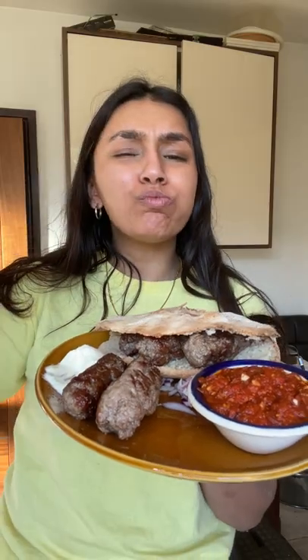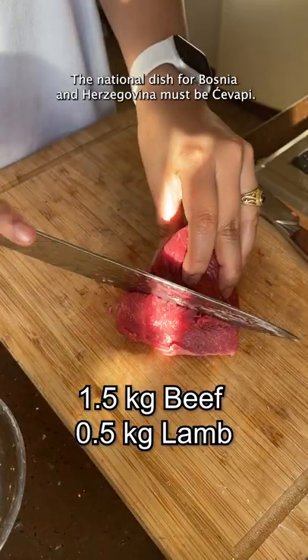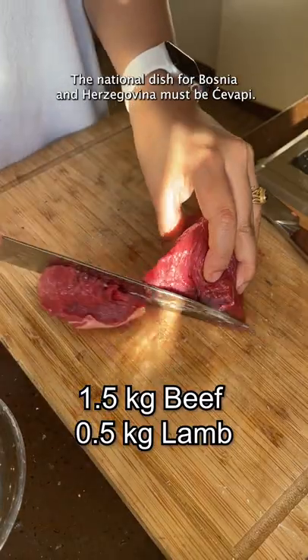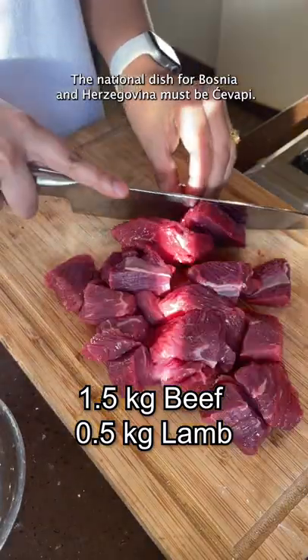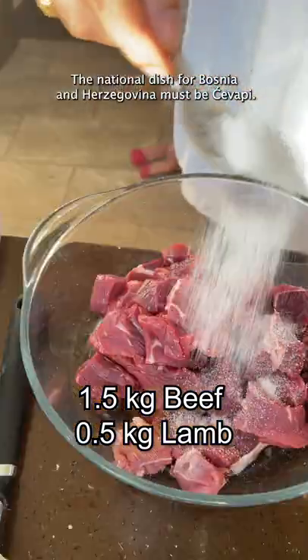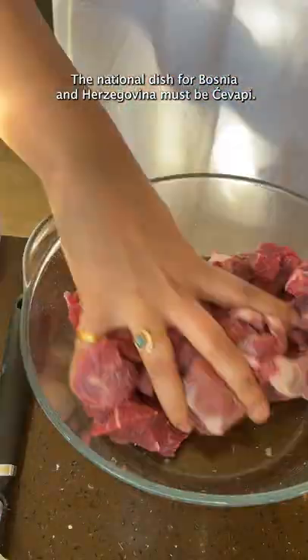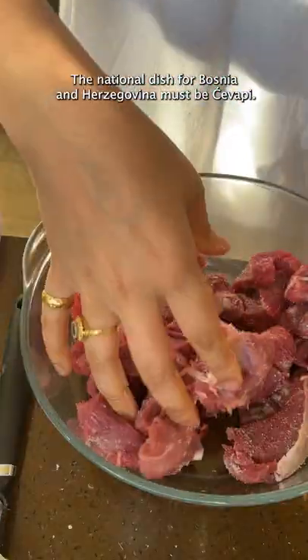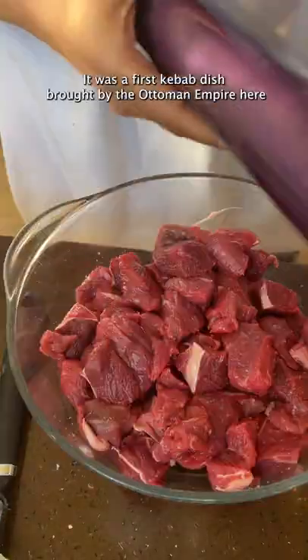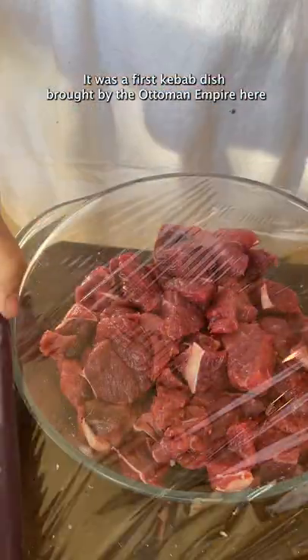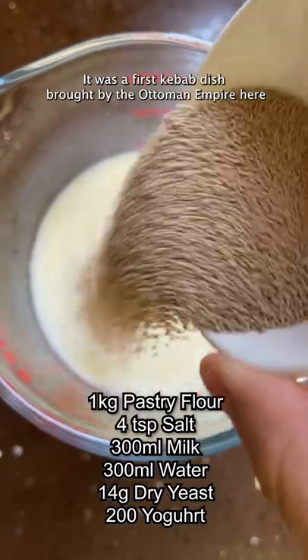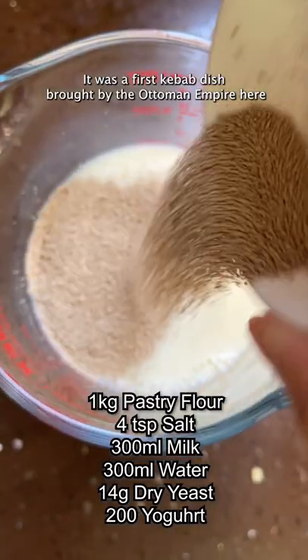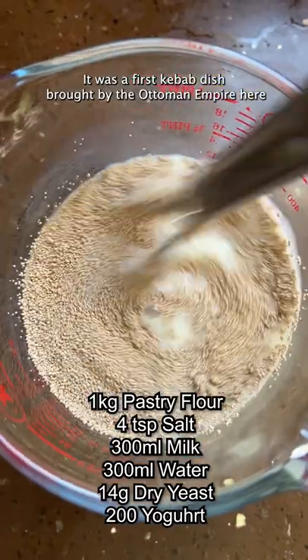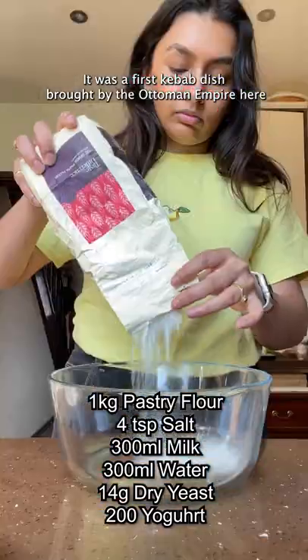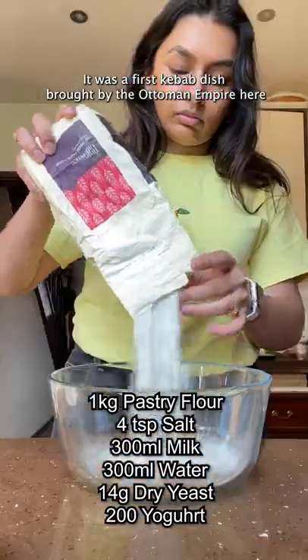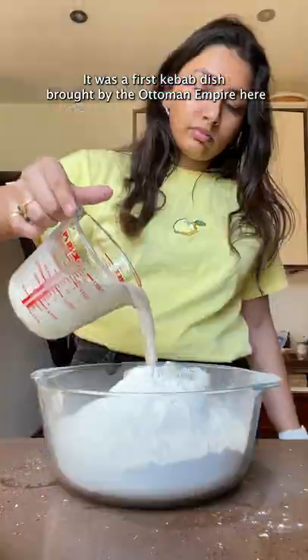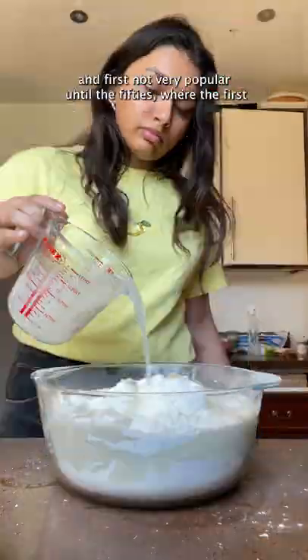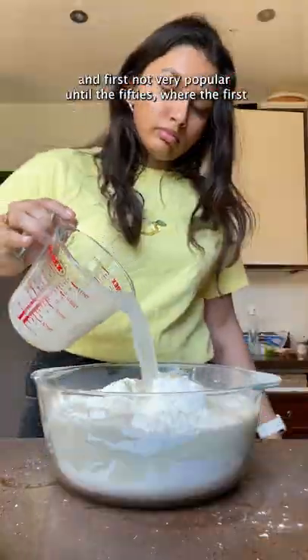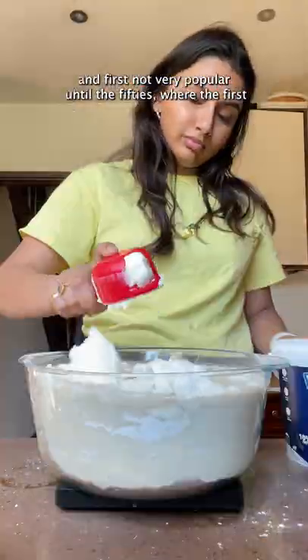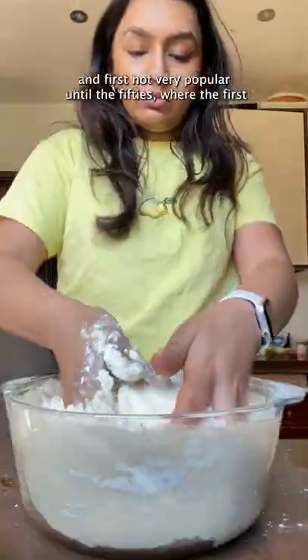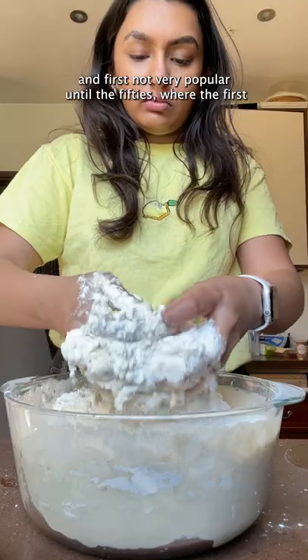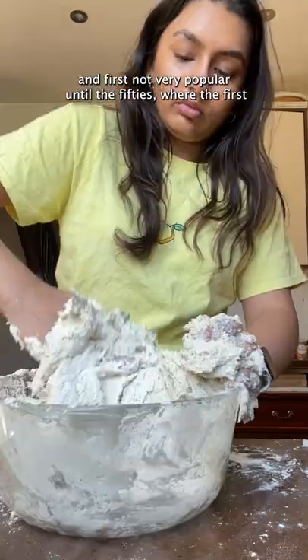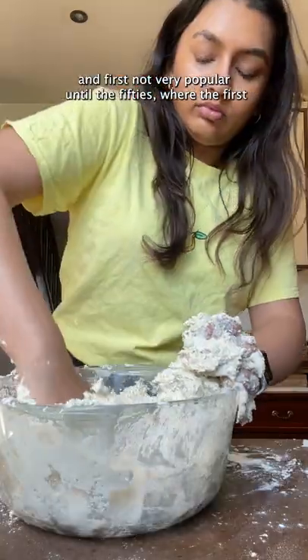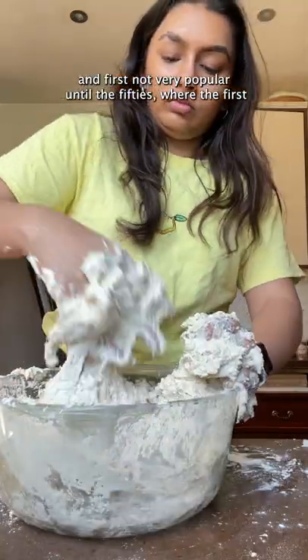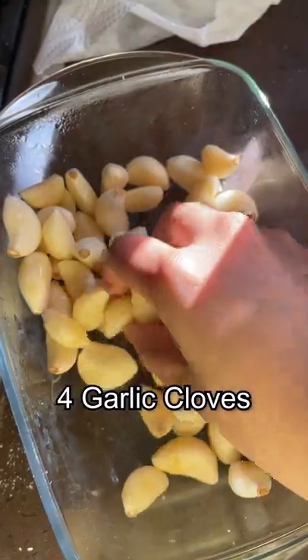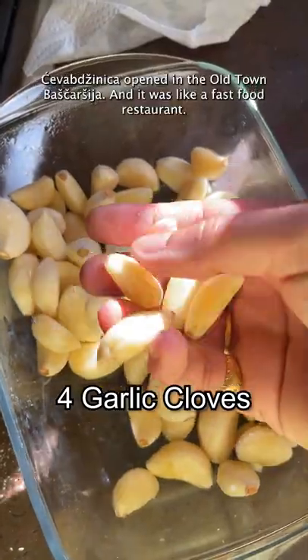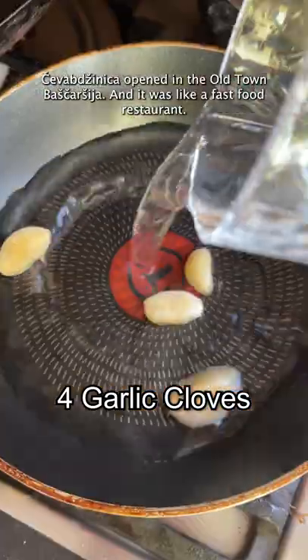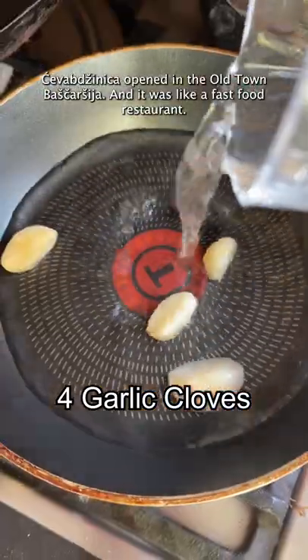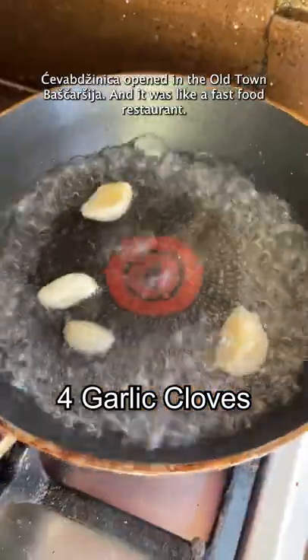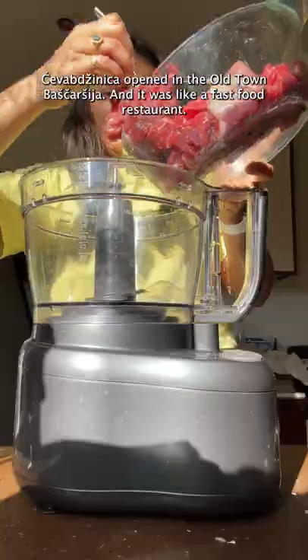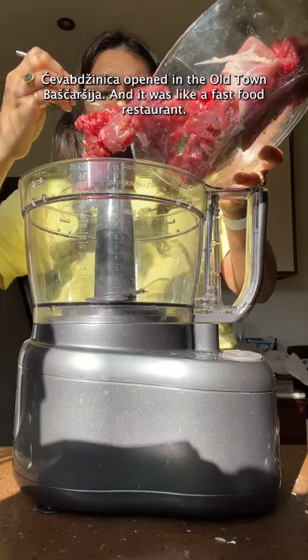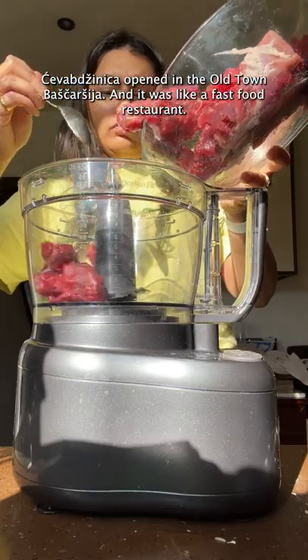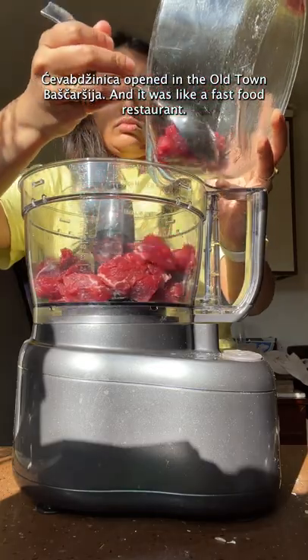The national dish for Bosnia and Herzegovina must be cevapi. It was a first kebab dish brought by the Ottoman Empire here and first not very popular, till the 50s when the first cevapcinica opened in the old town Baščaršija and it was like a fast food restaurant.